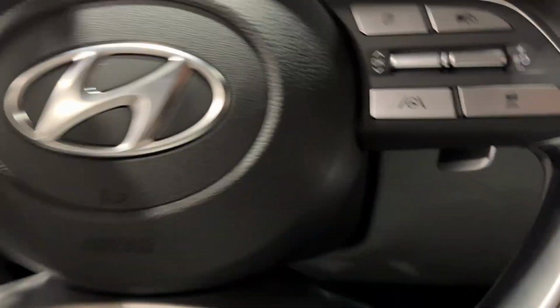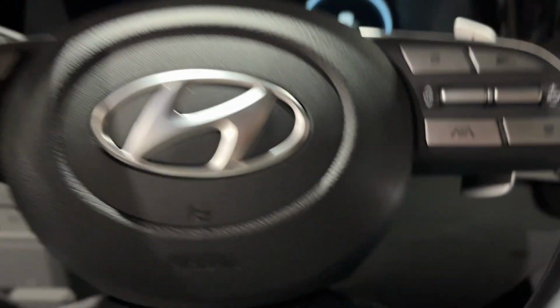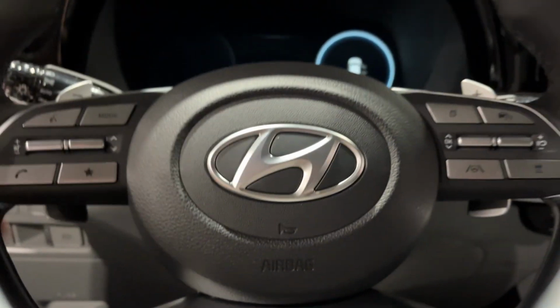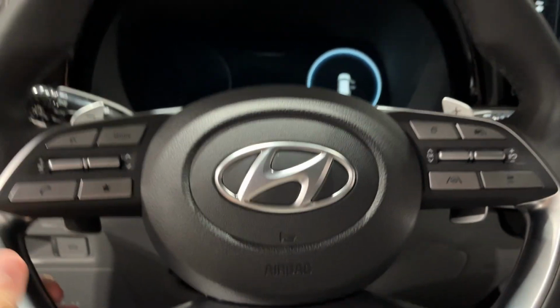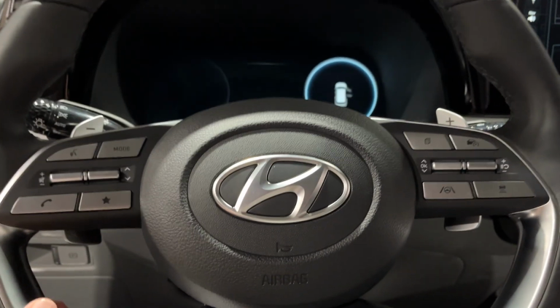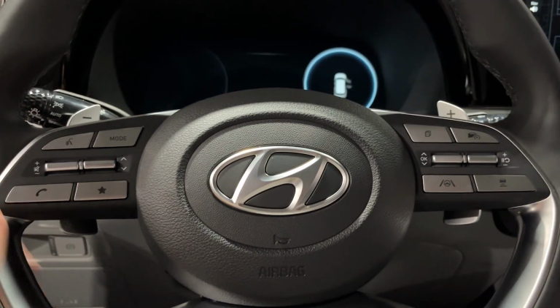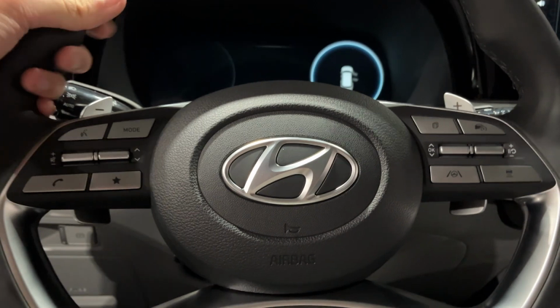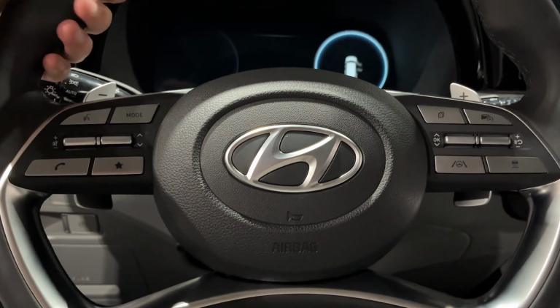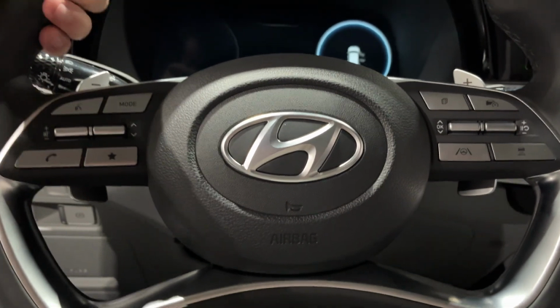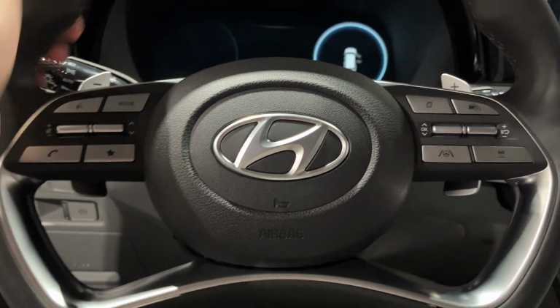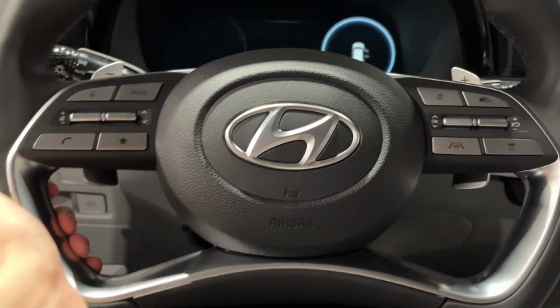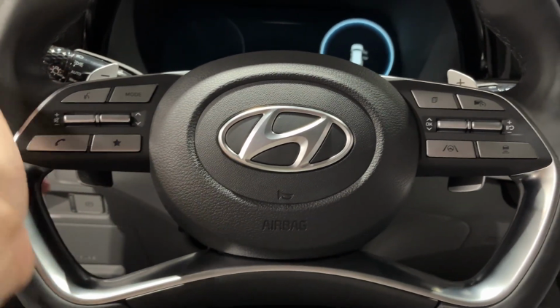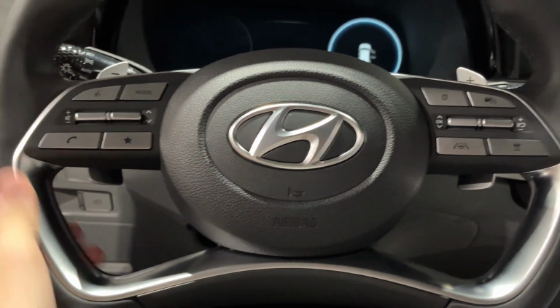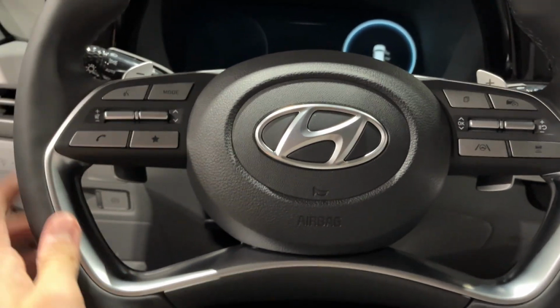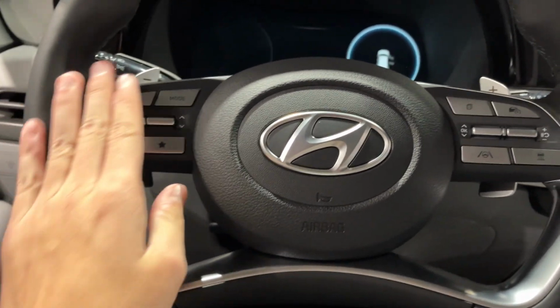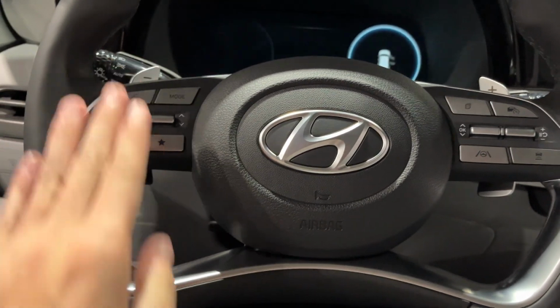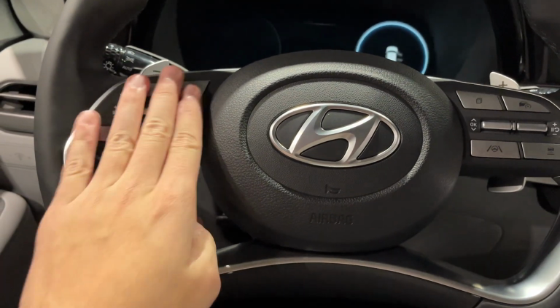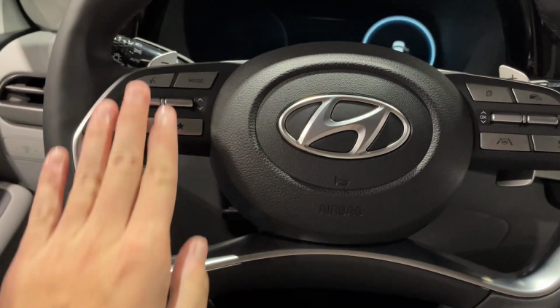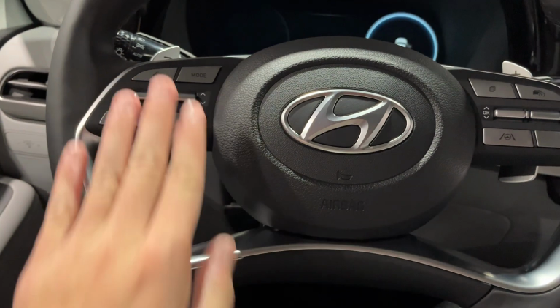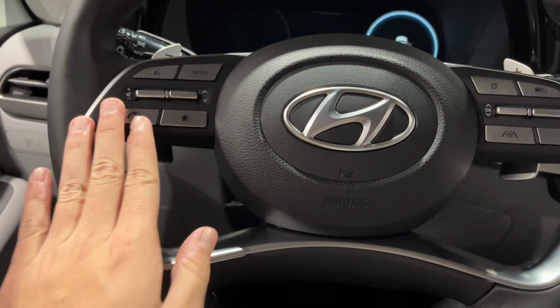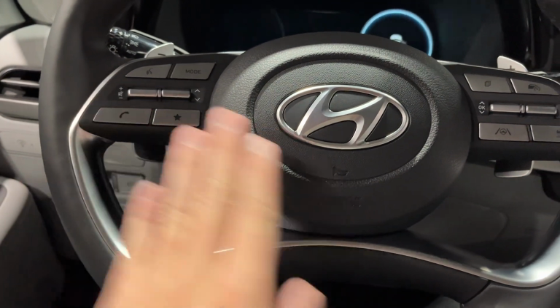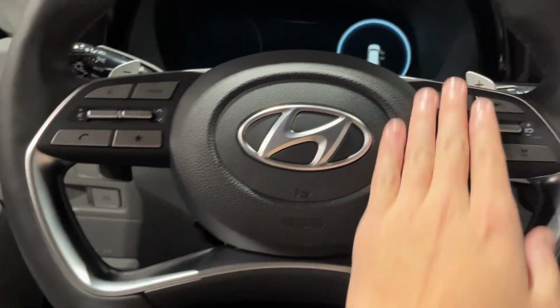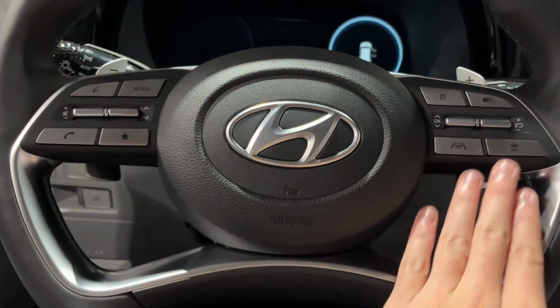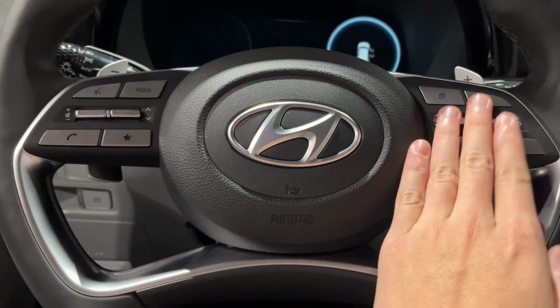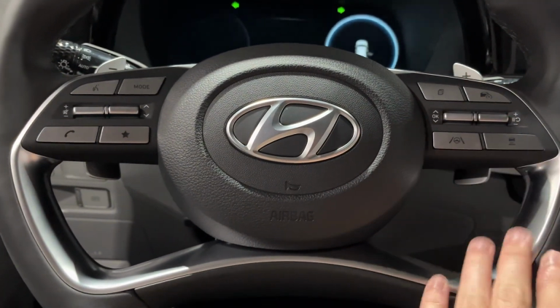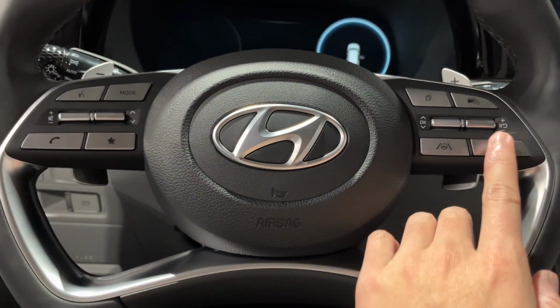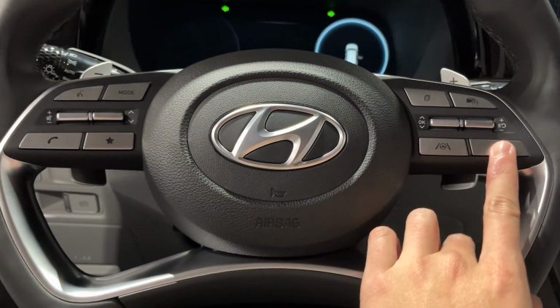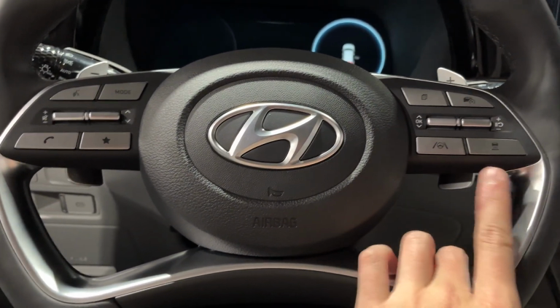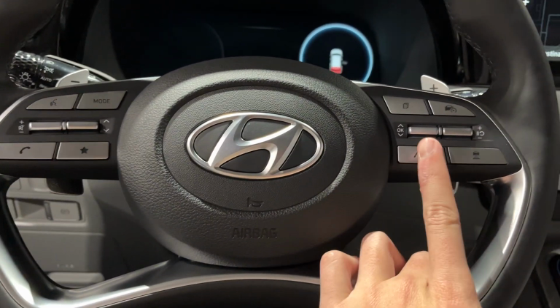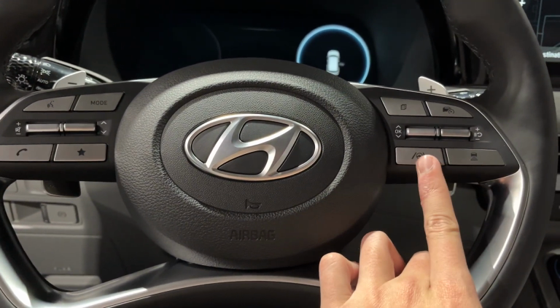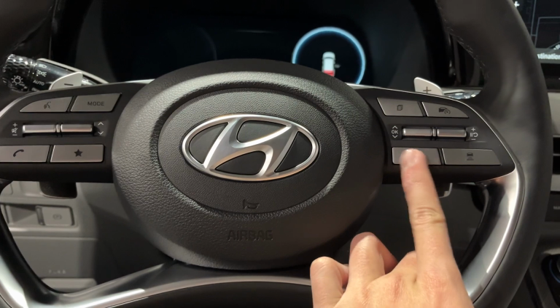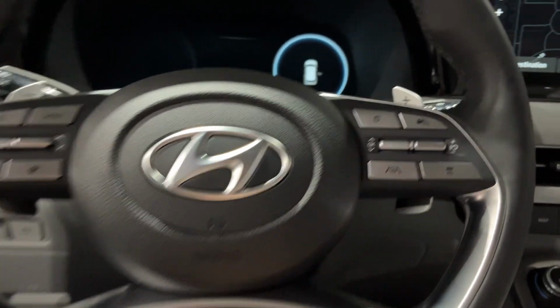Let me turn those off so I don't drain the battery. Here's your steering wheel — it is leather wrapped with side bolstering grip extensions. You have your voice commands, mode, volume controls, telephone controls, display controls, and cruise control. You also have your front radar sensor as well as your lane keeping assist.